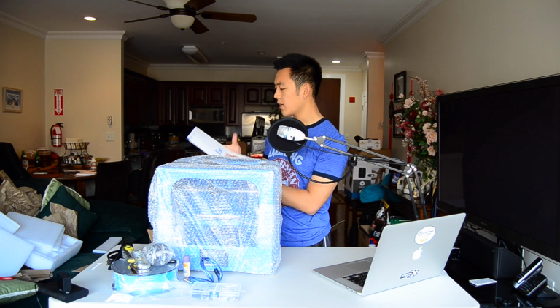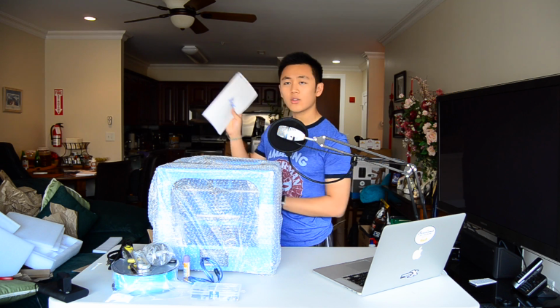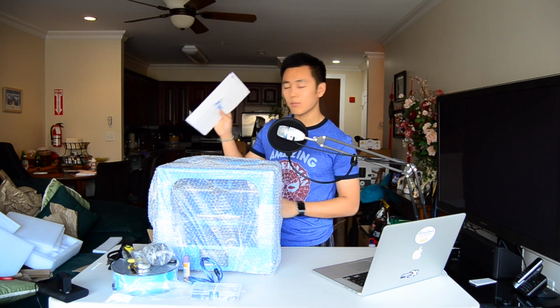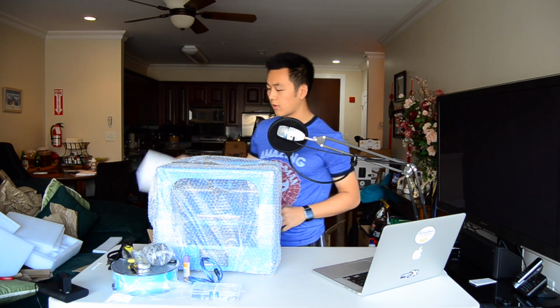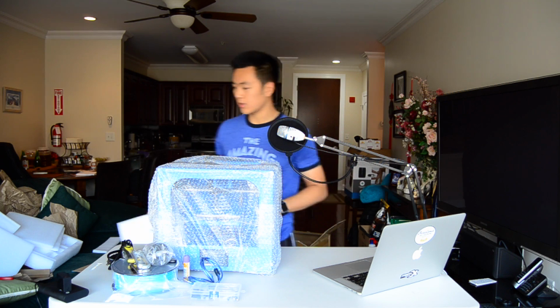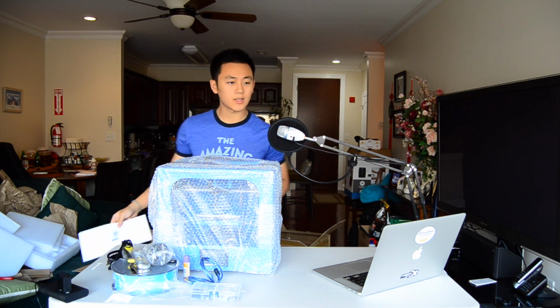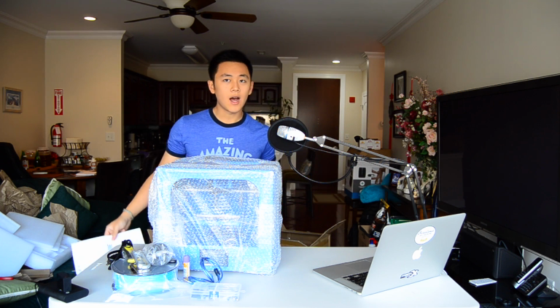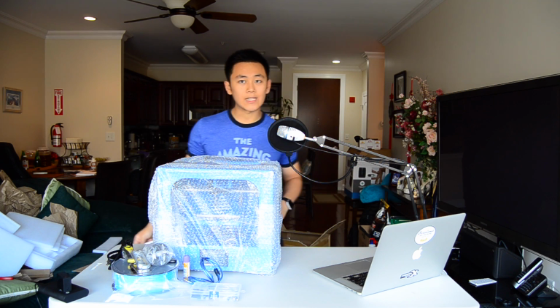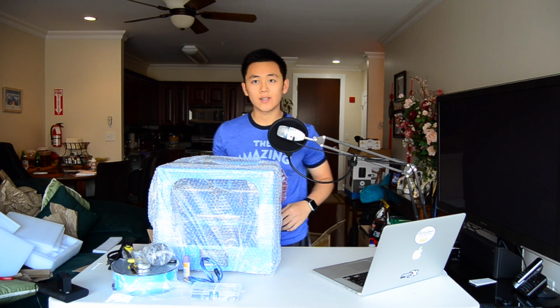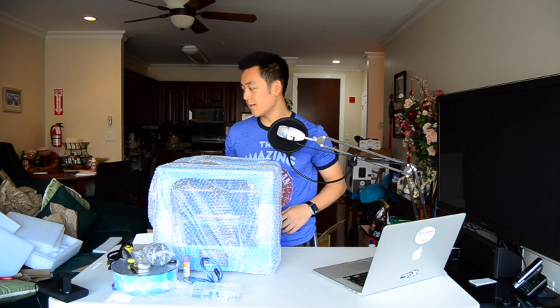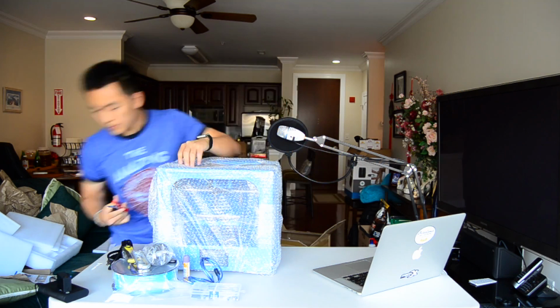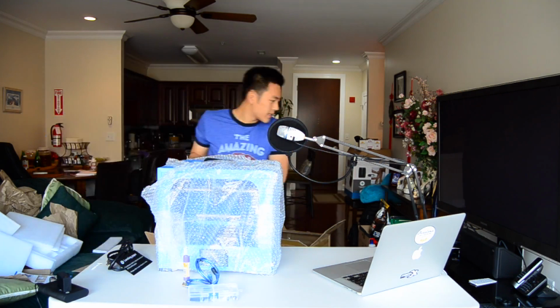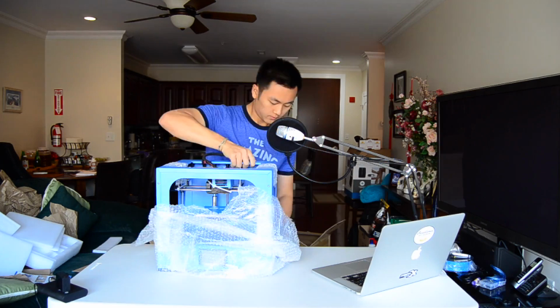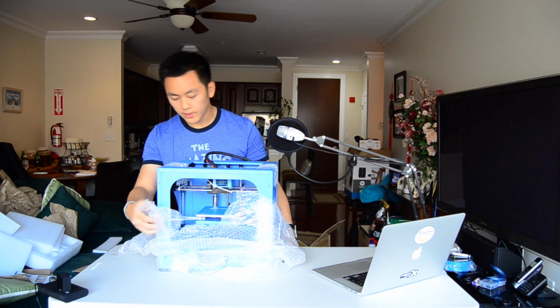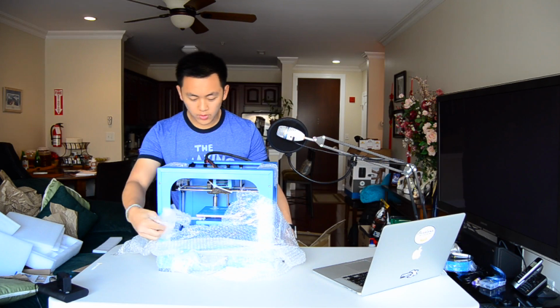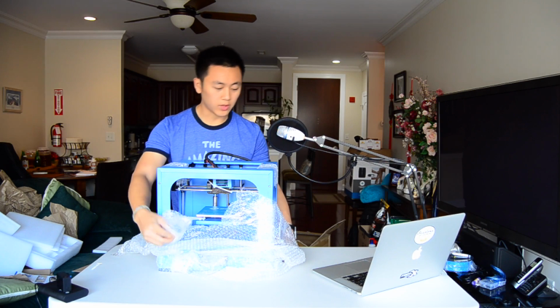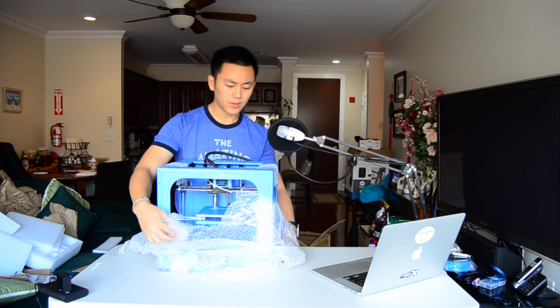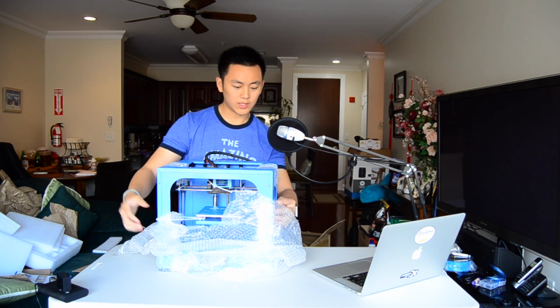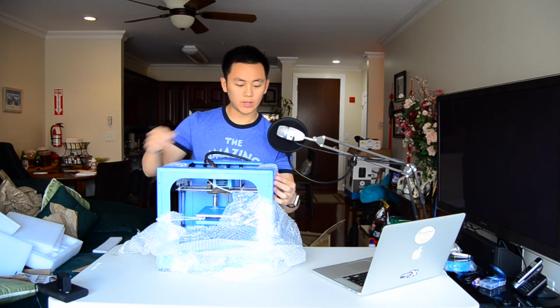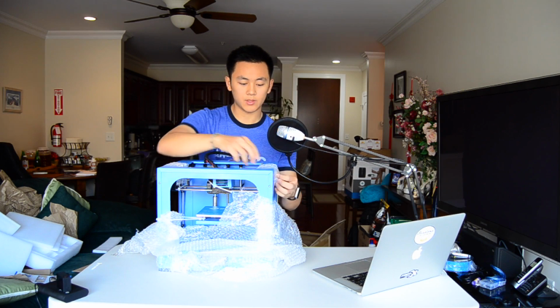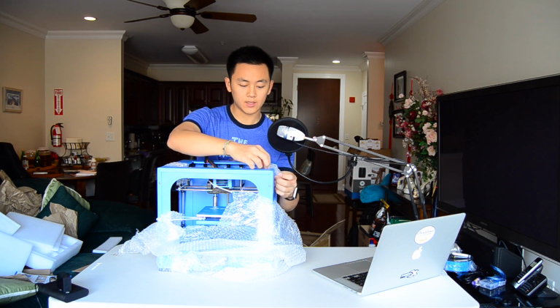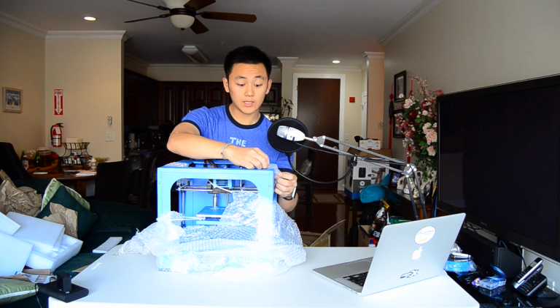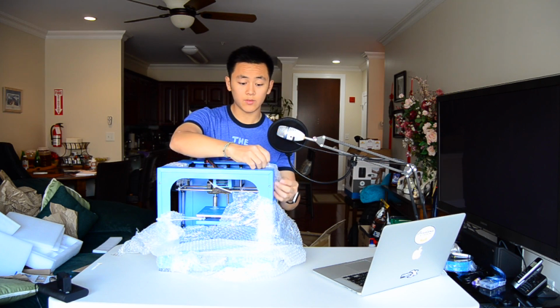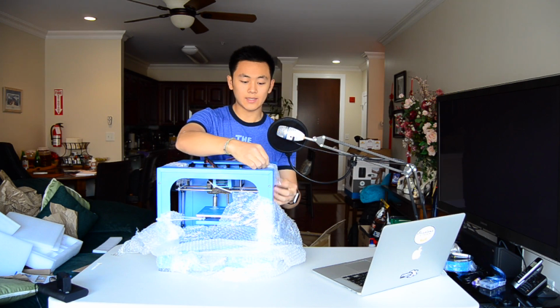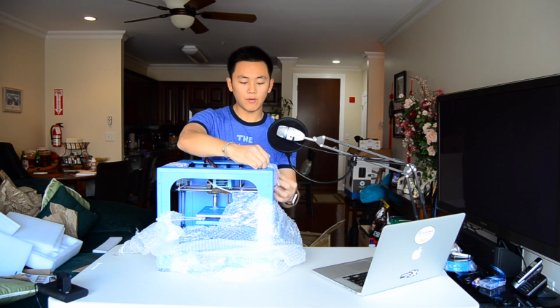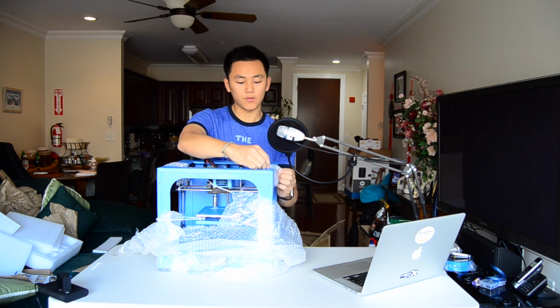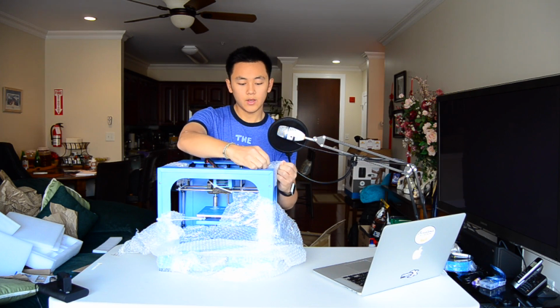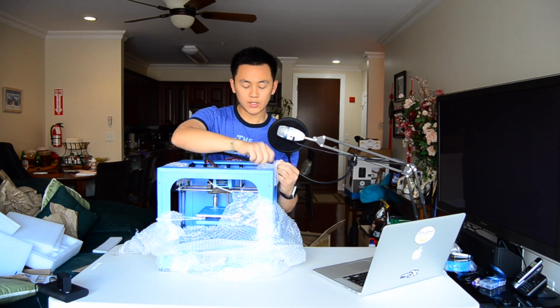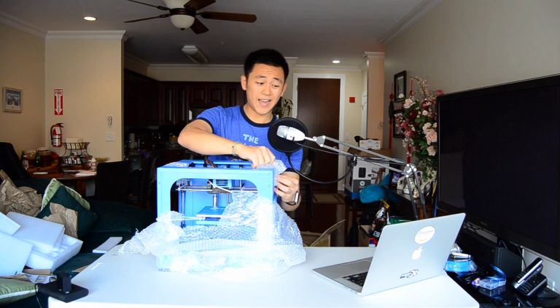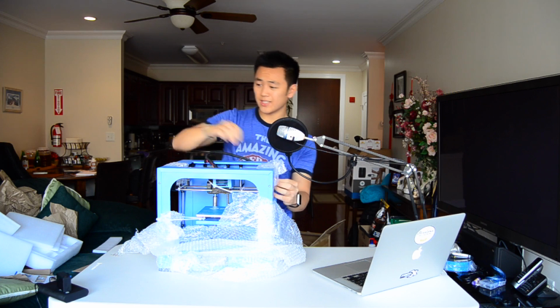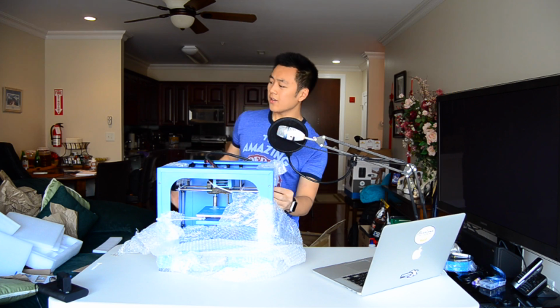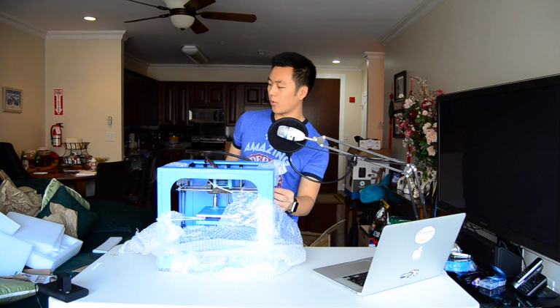The instructions are pretty straightforward, so I'll get straight to the setup. It is worth noting that 3D printers are extremely precise, so this level of attention to packaging is kind of important.